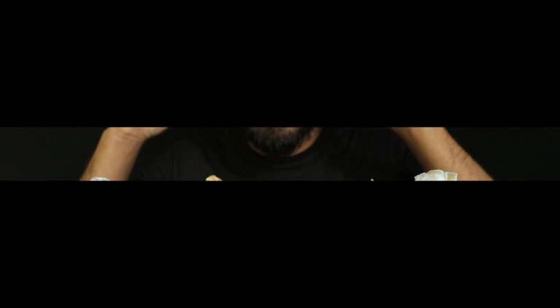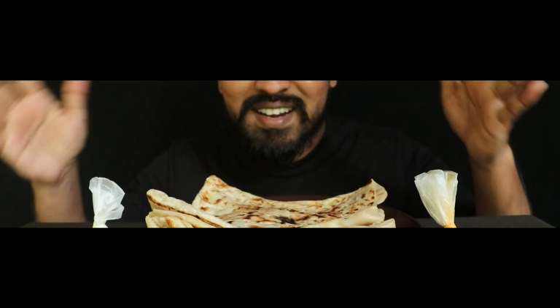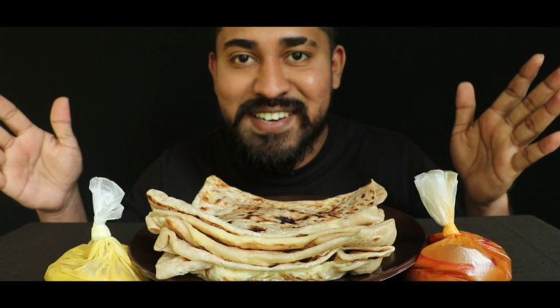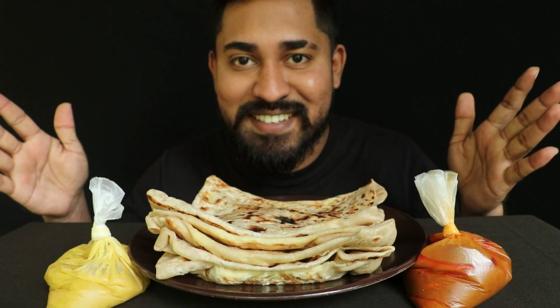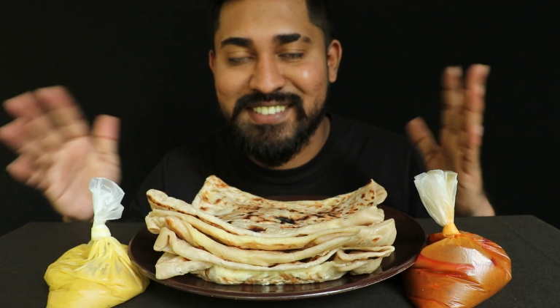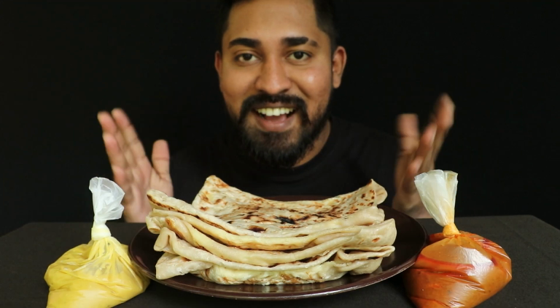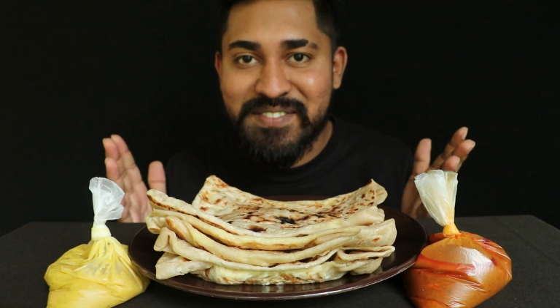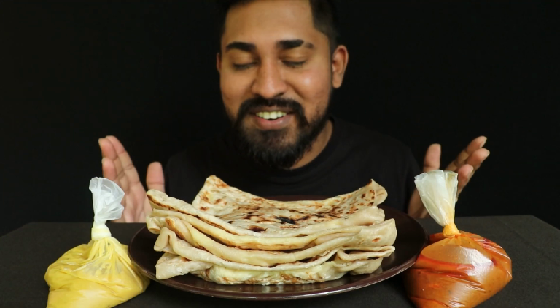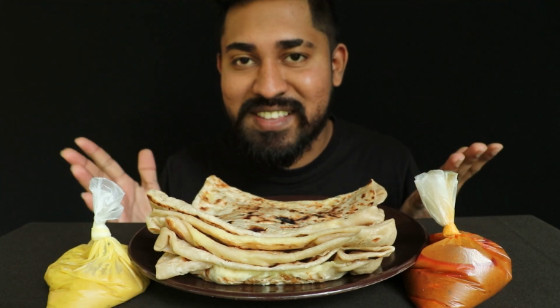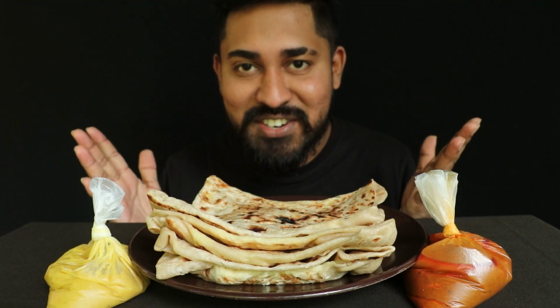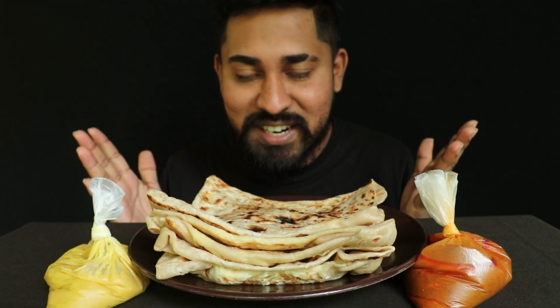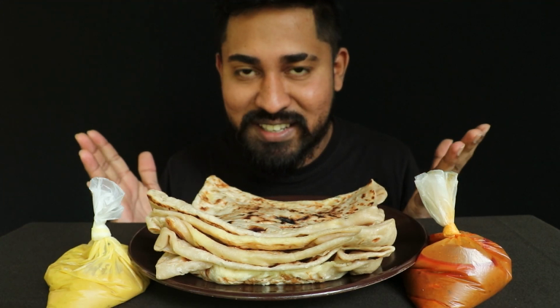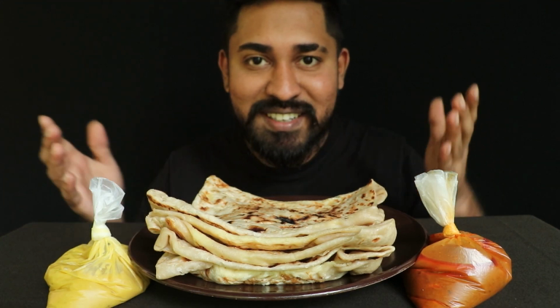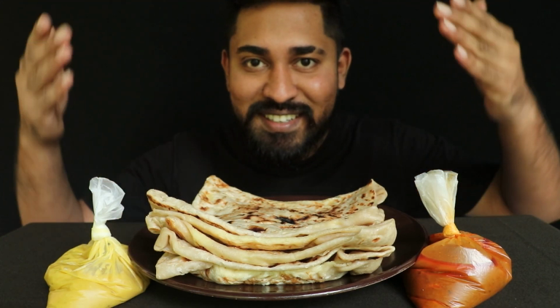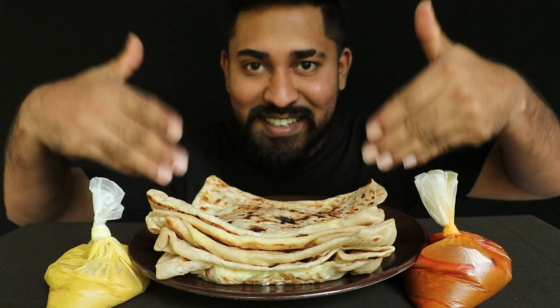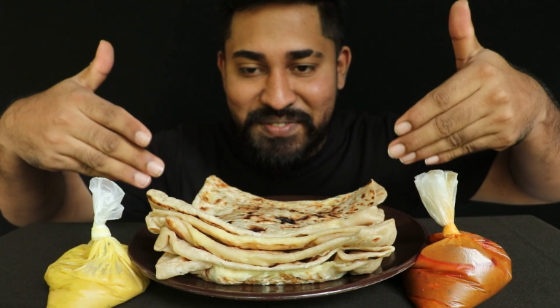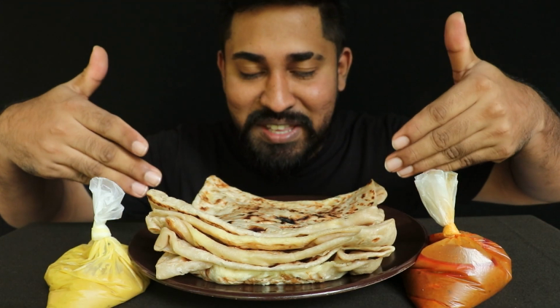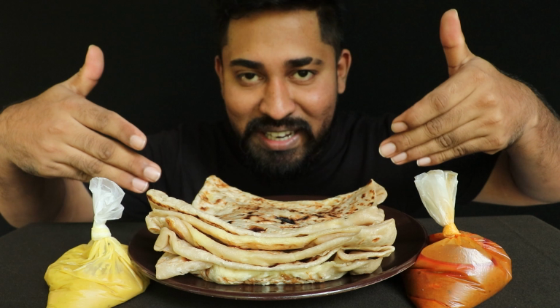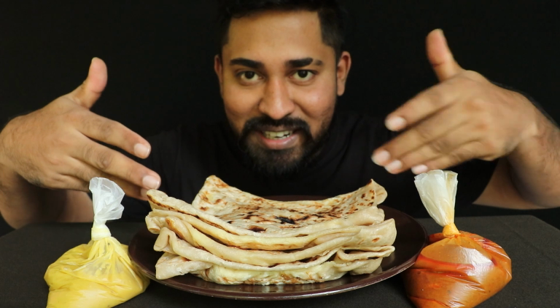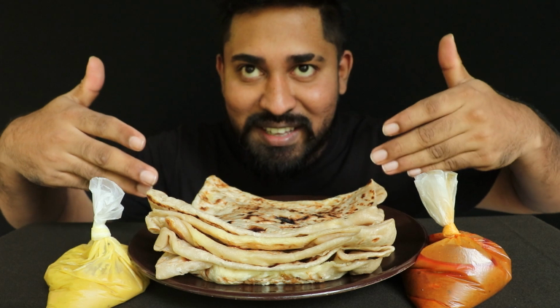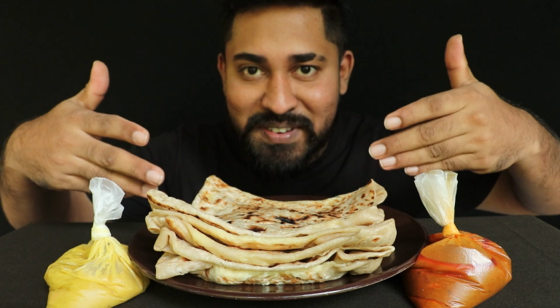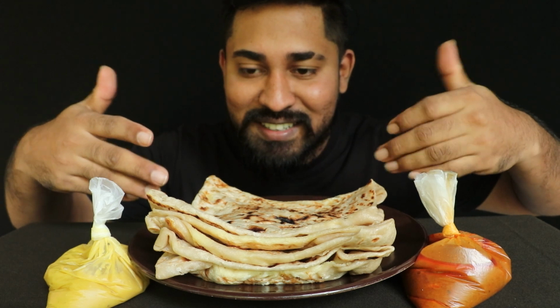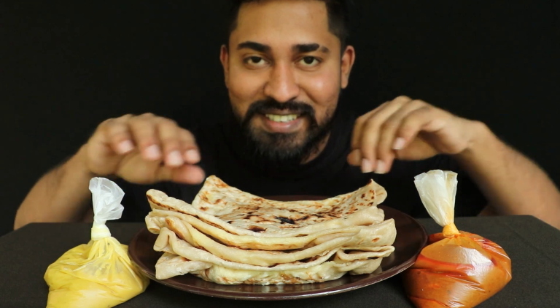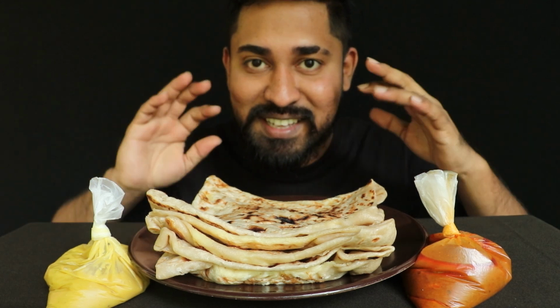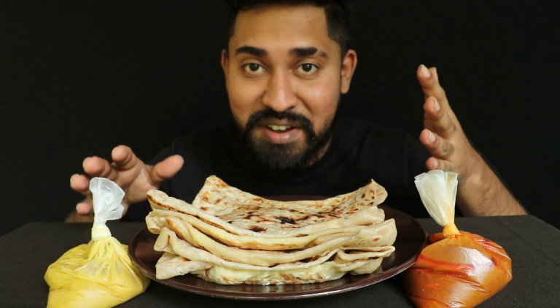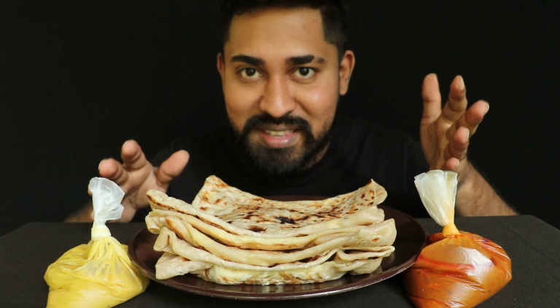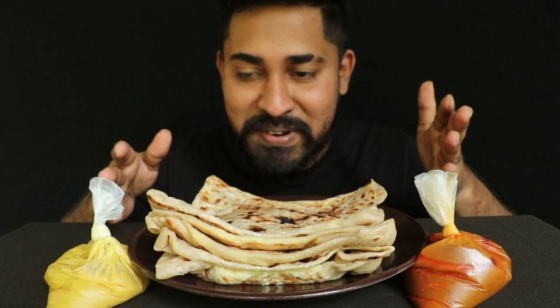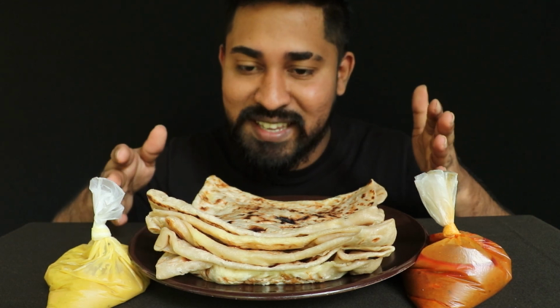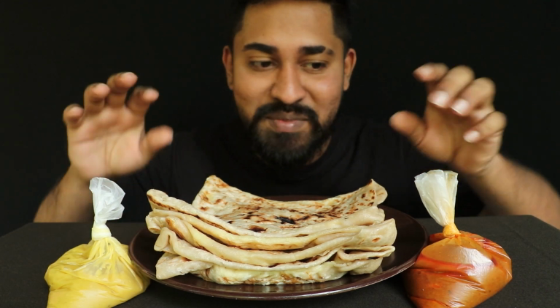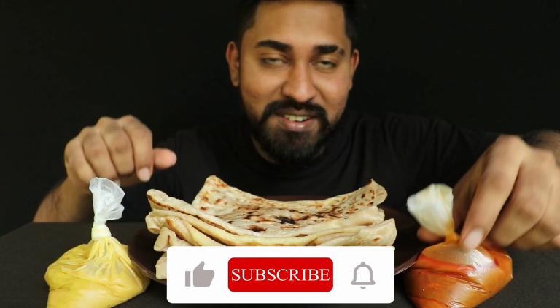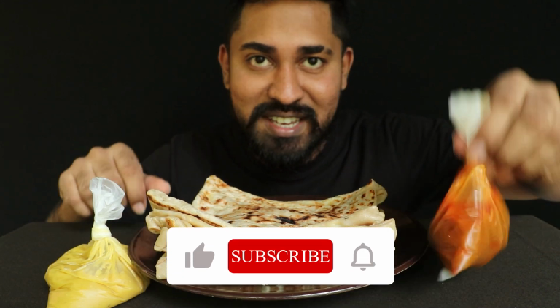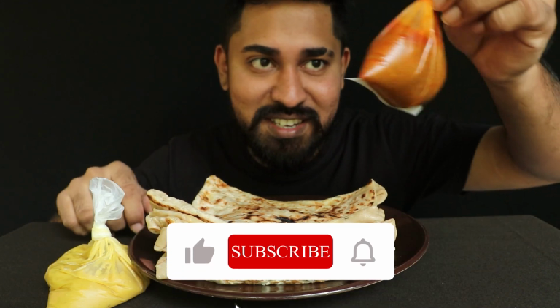Welcome food lovers, welcome to the show. Let's get into the presentation. It's called bitter roti — bitter roti chicken.